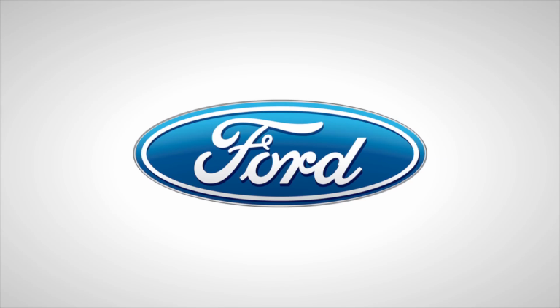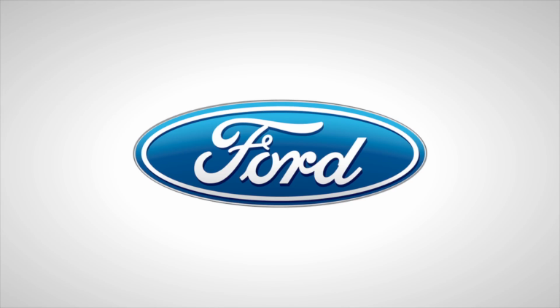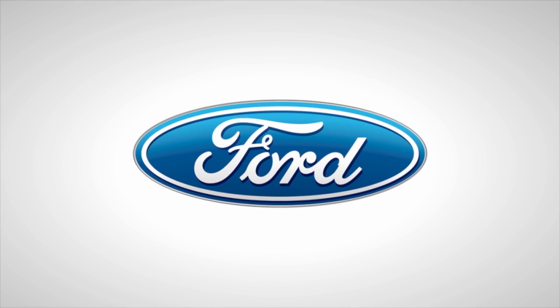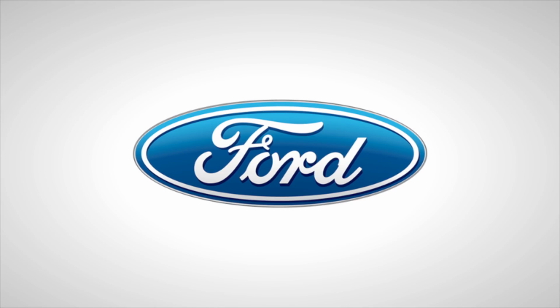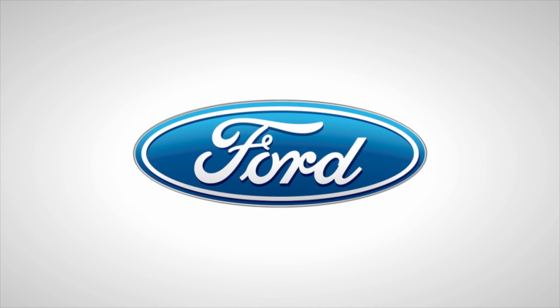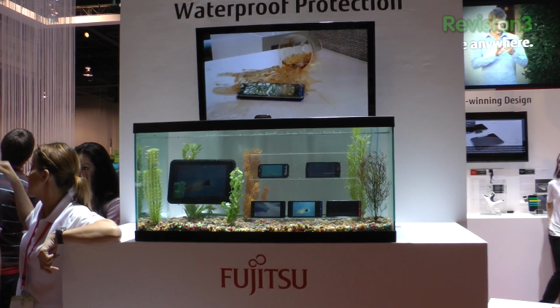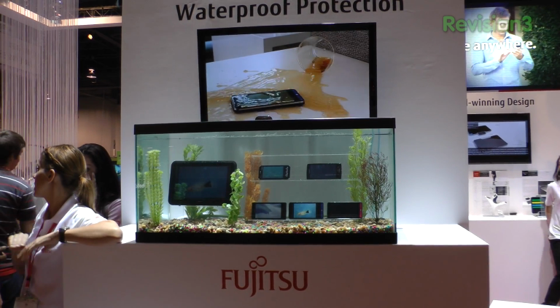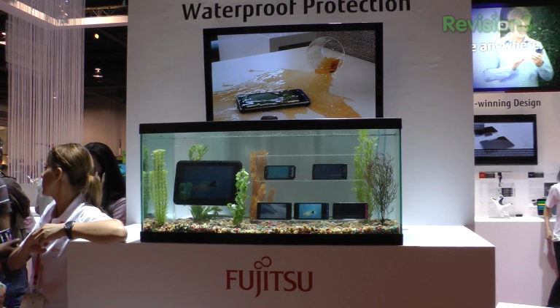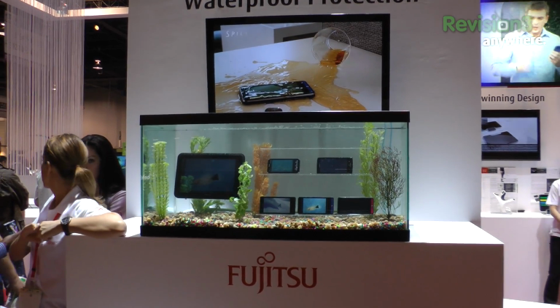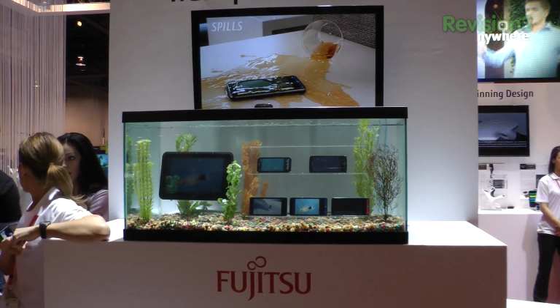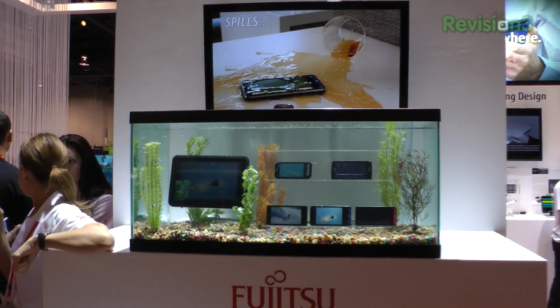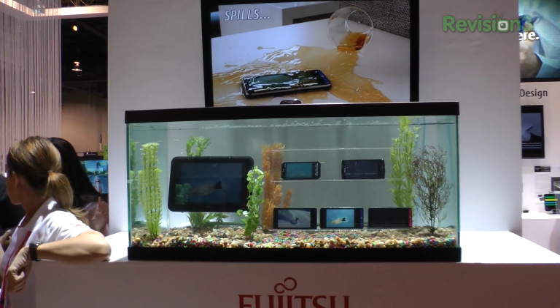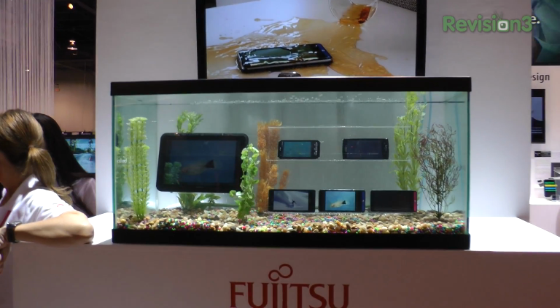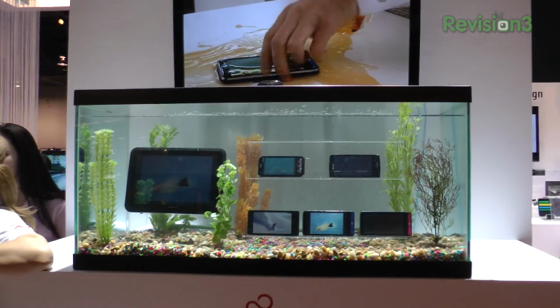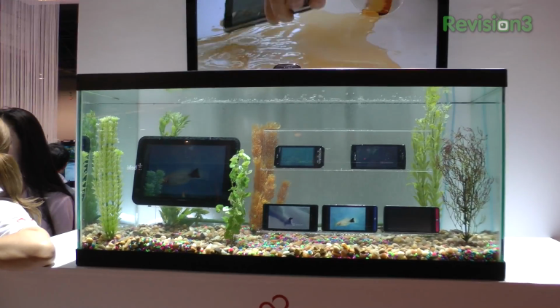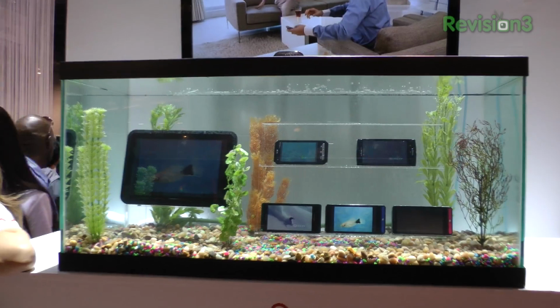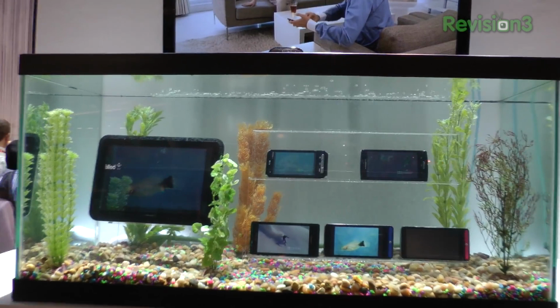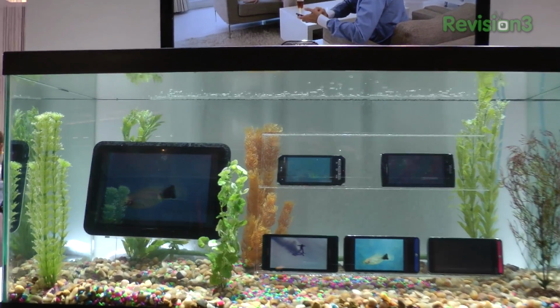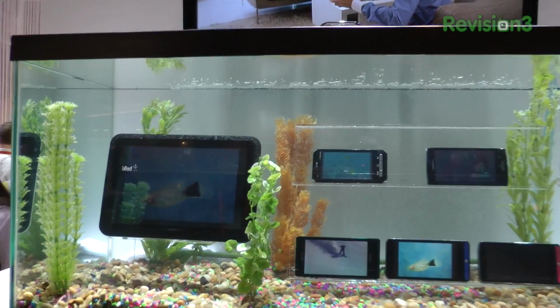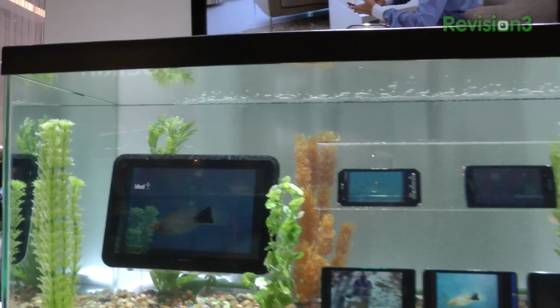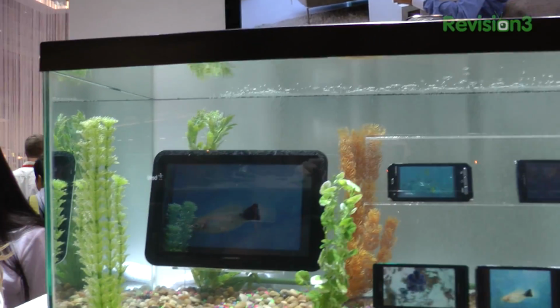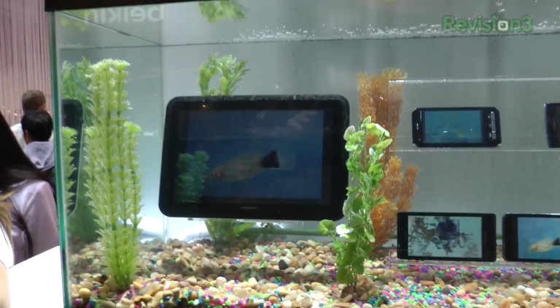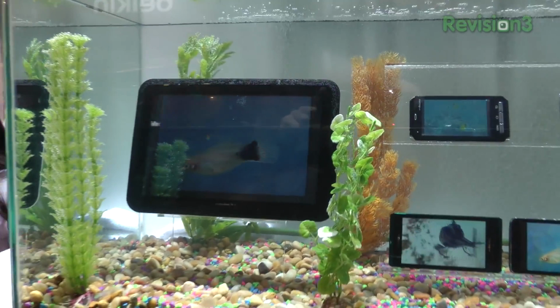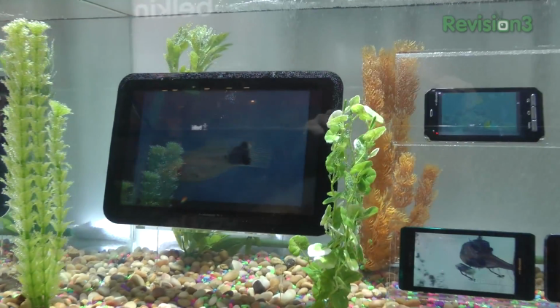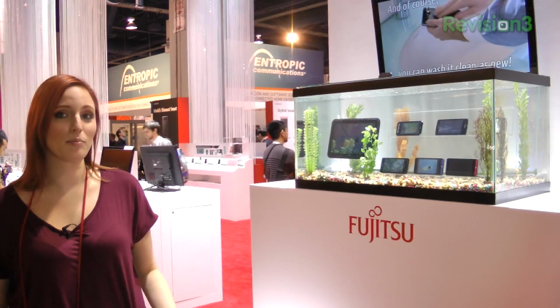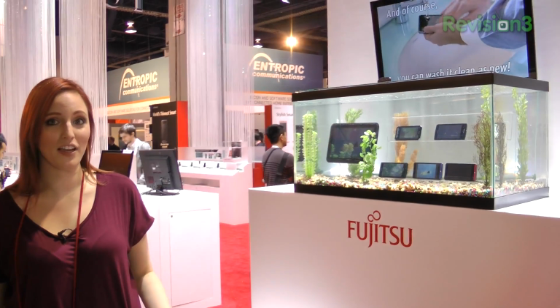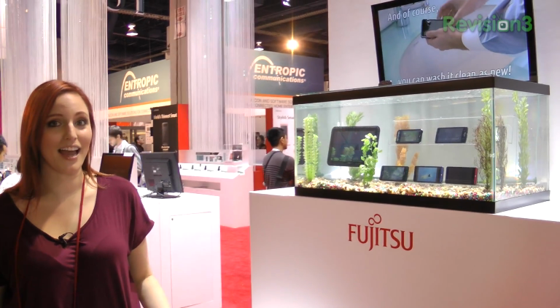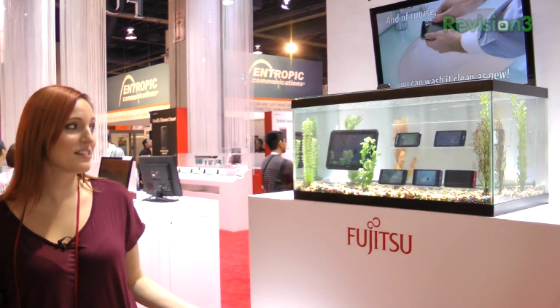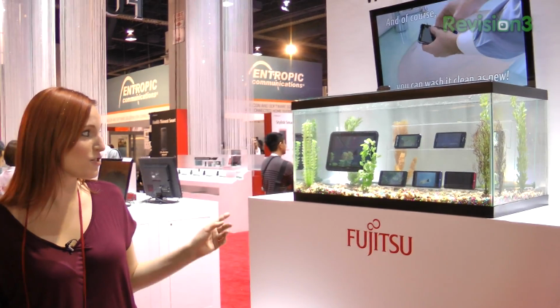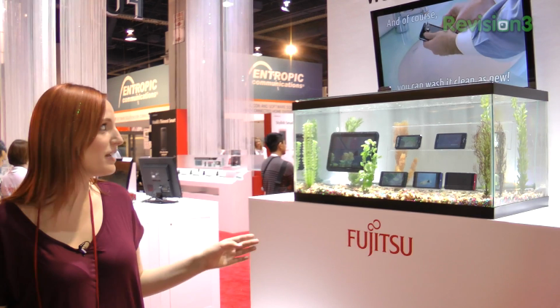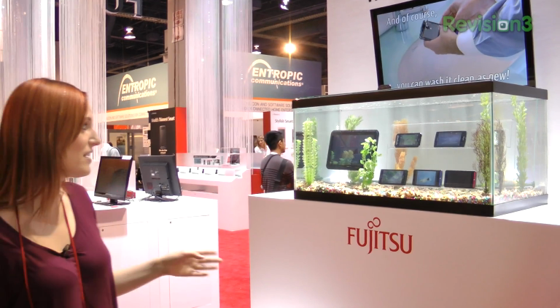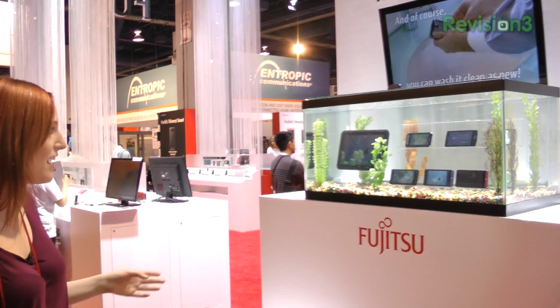Powered by Ford. Hey, it's Nixie, and I'm here at the Fujitsu booth with some emerging technology. What's really hot this year seems like waterproofing, and this is a truly amazing line.